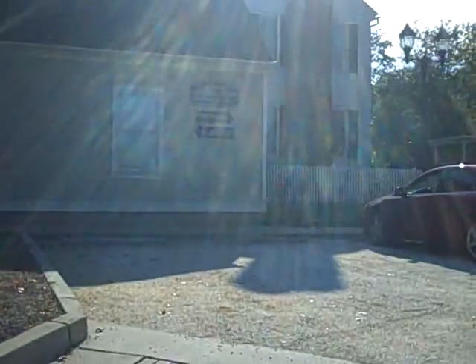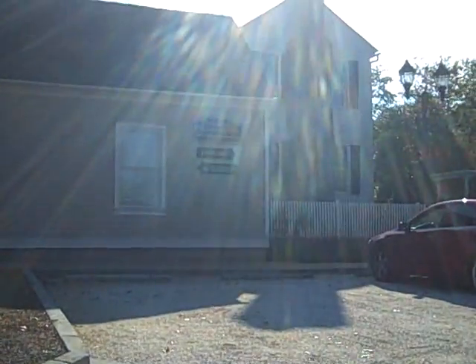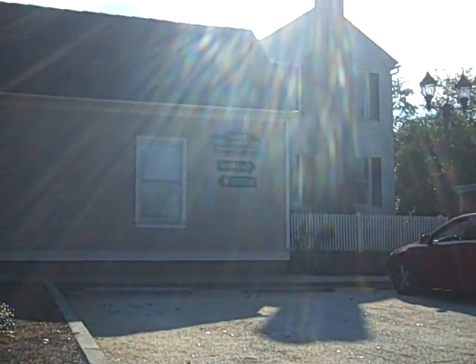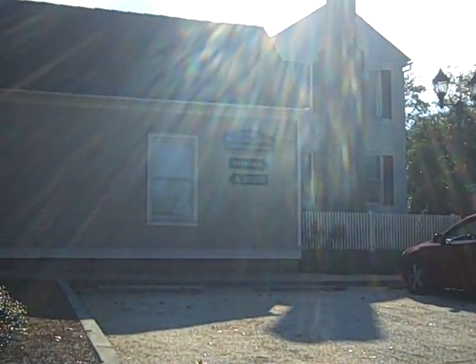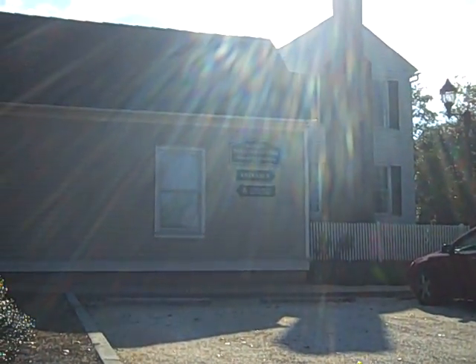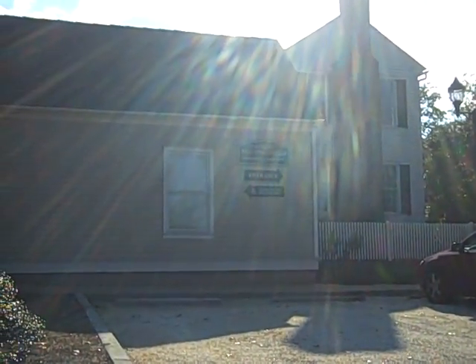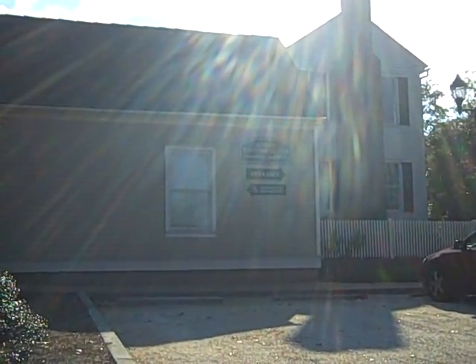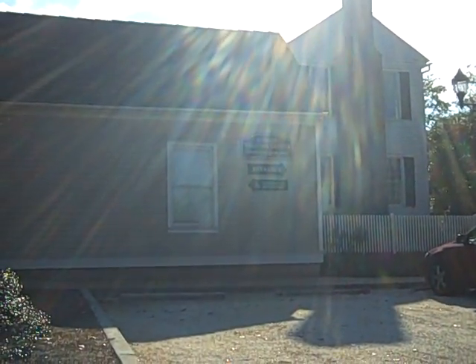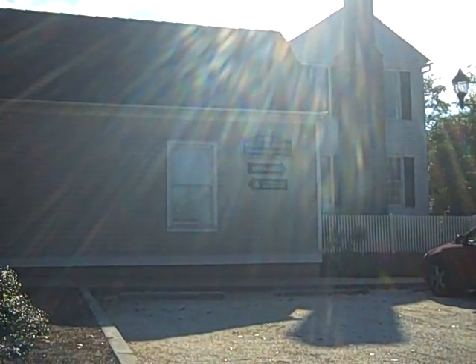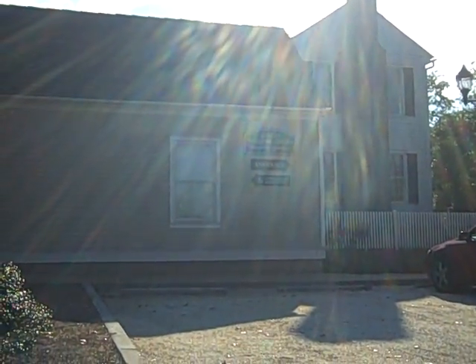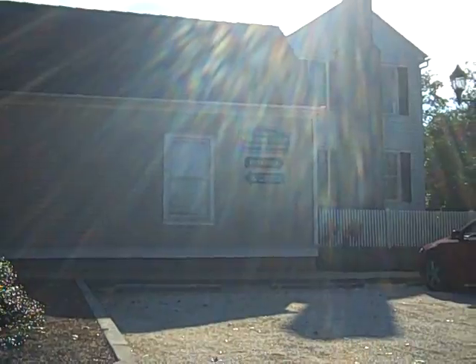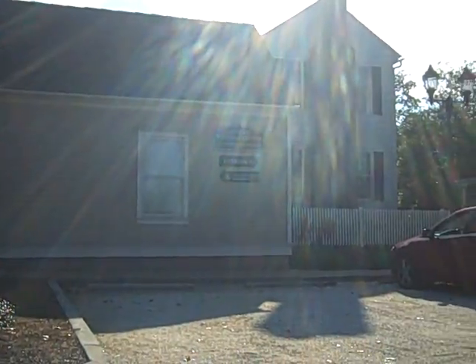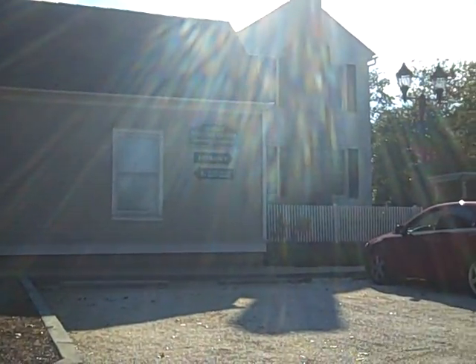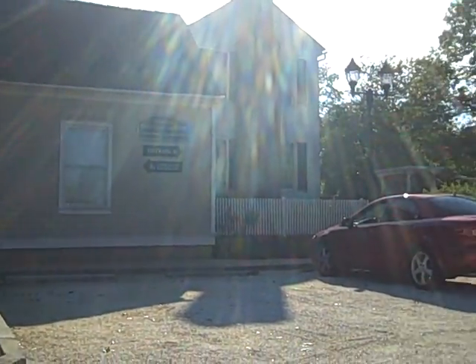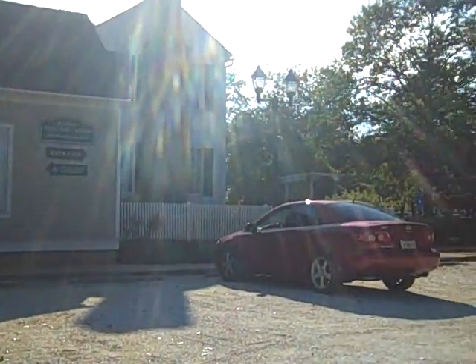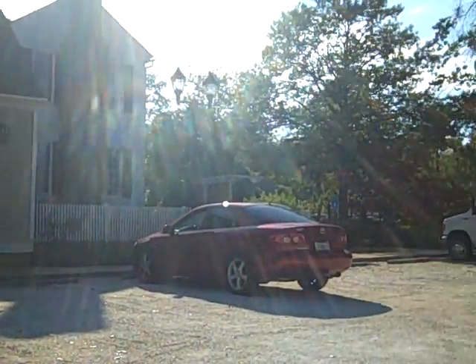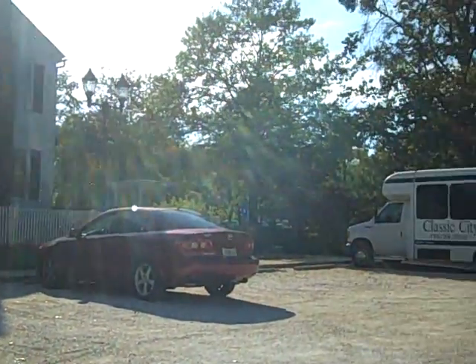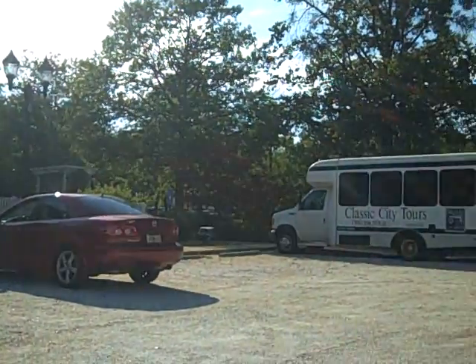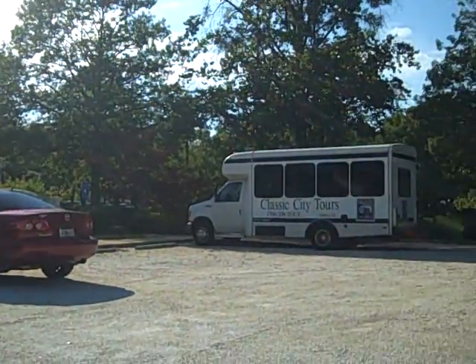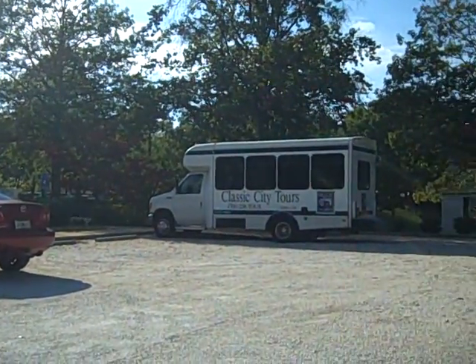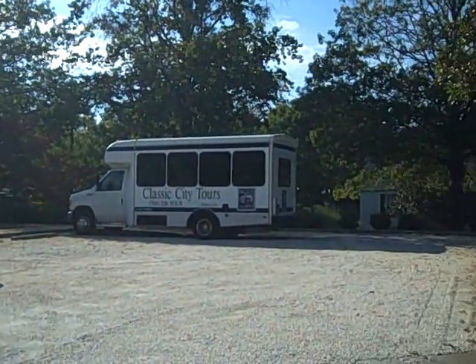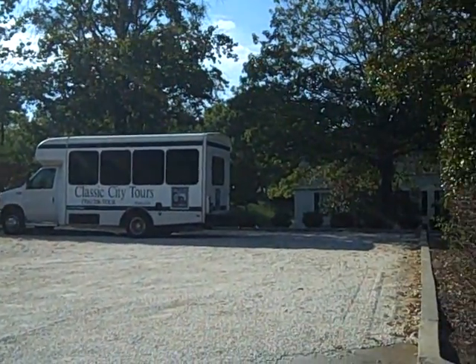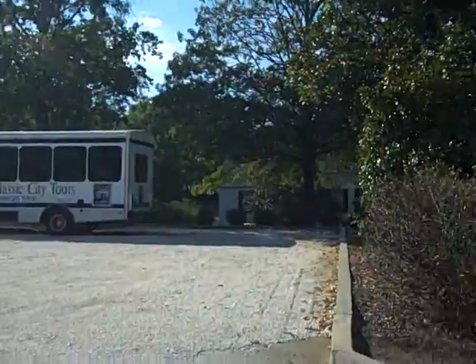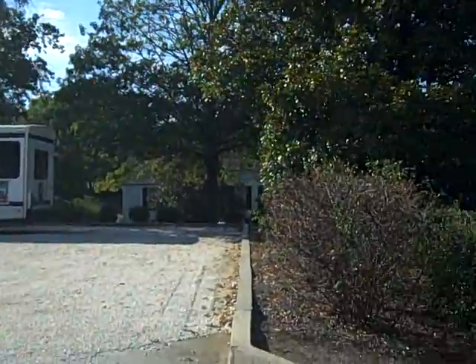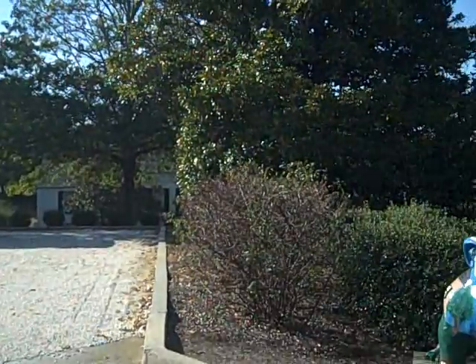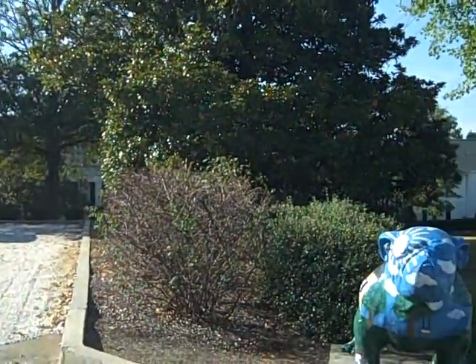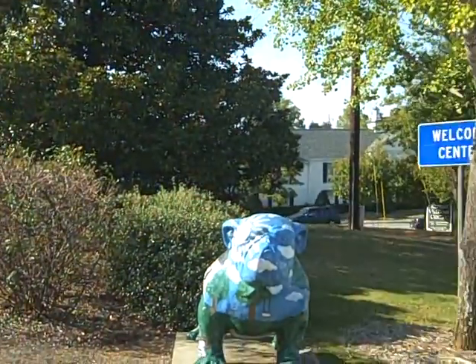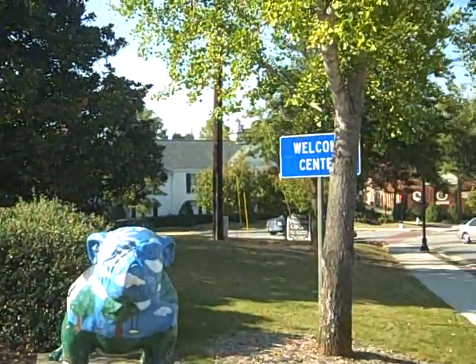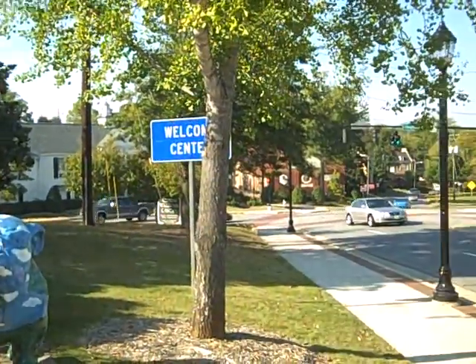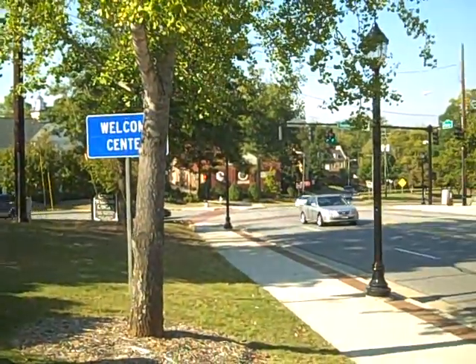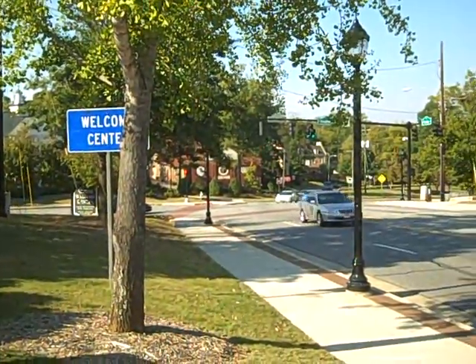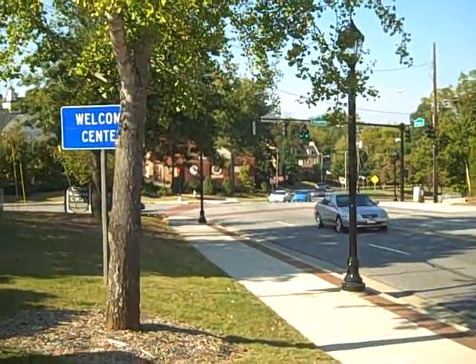I thought it would be appropriate to start my Bulldog of the Day tour at the Bulldog outside of the Welcome Center. If you're here to visit Athens, this is a great place to come. They have guided tours, there are podcasts, self-guided walking tours, and it's right at the corner of Doherty and Thomas Avenue, which is downtown.